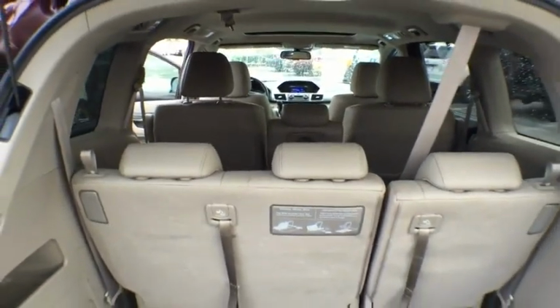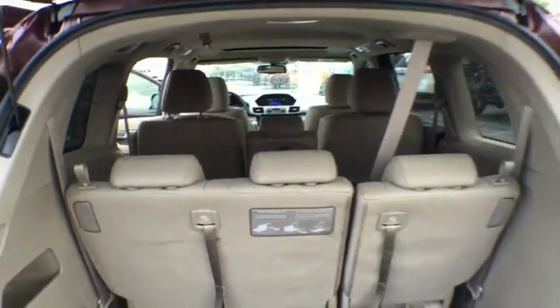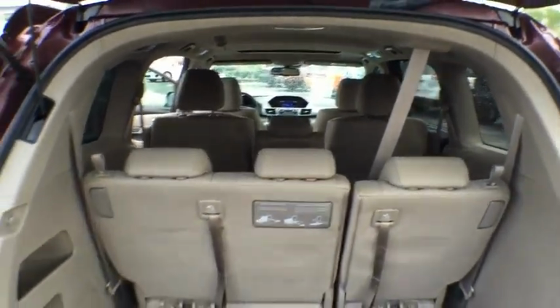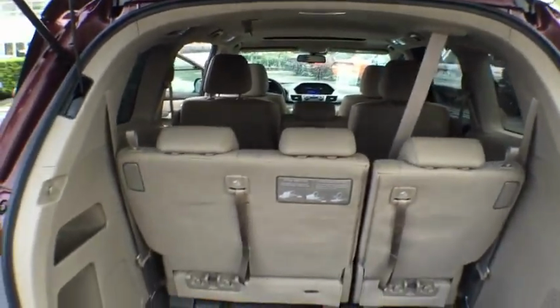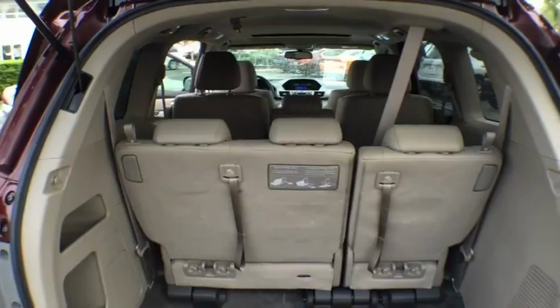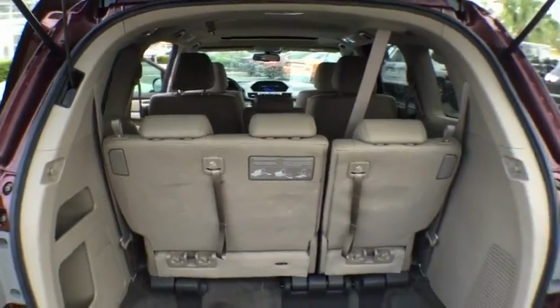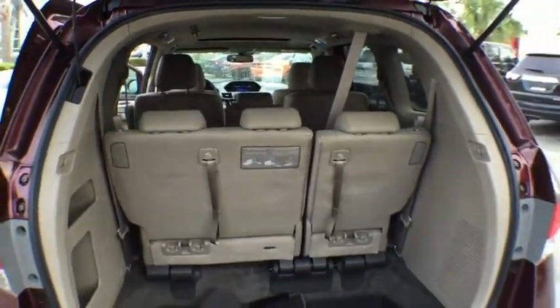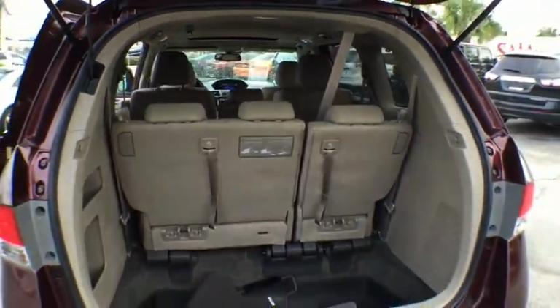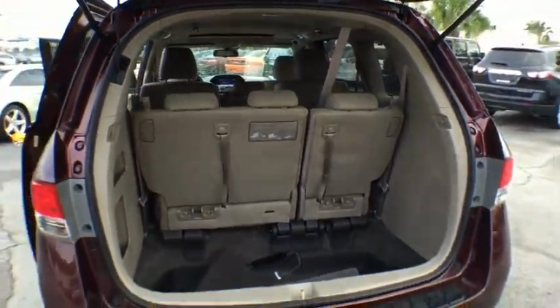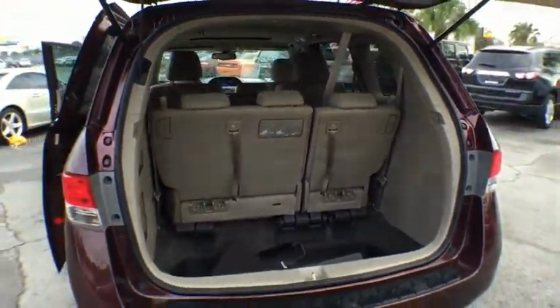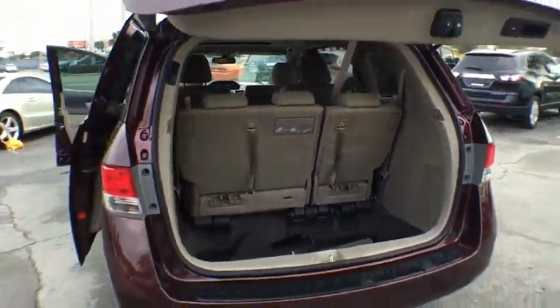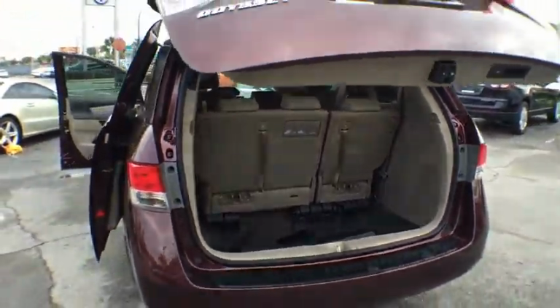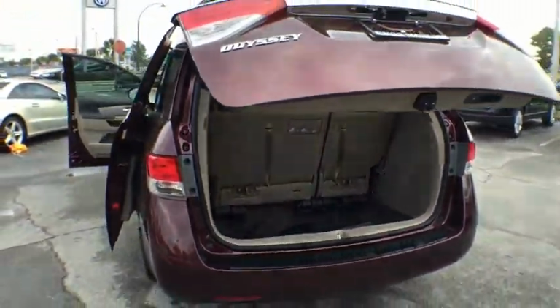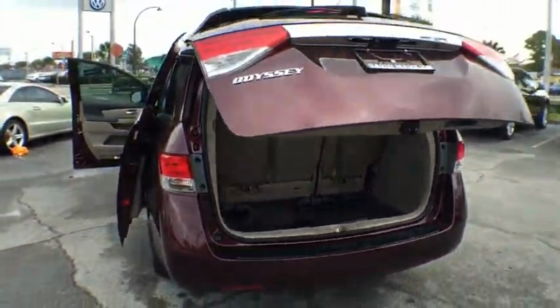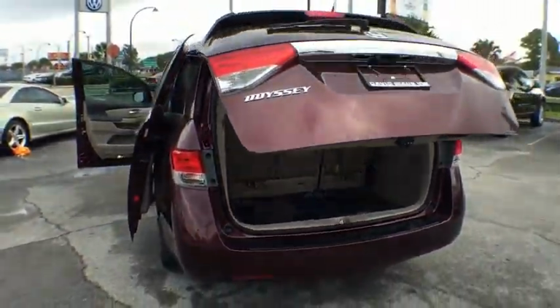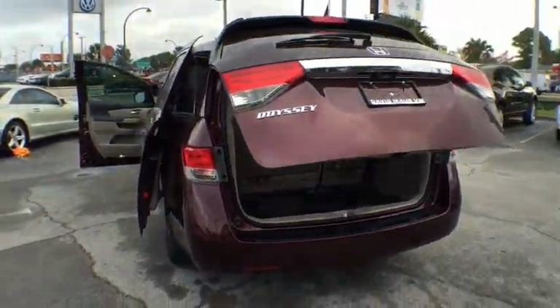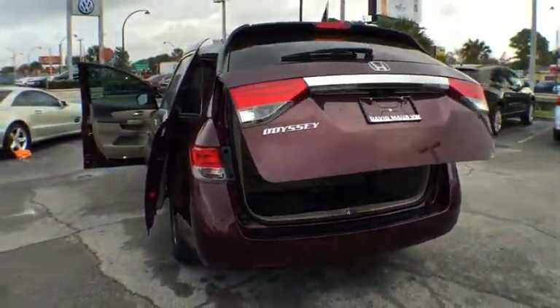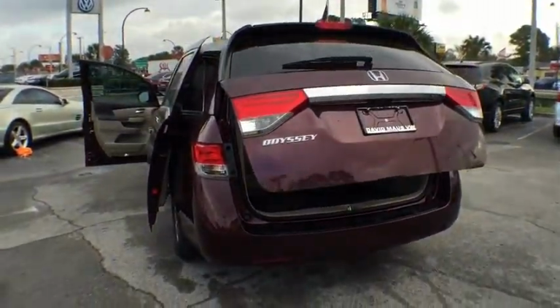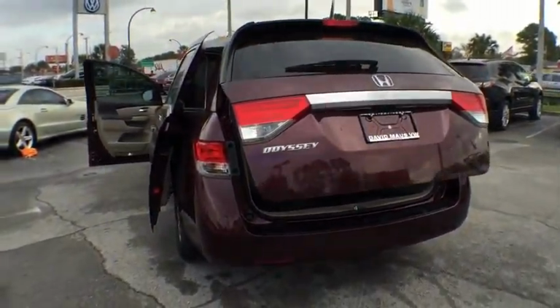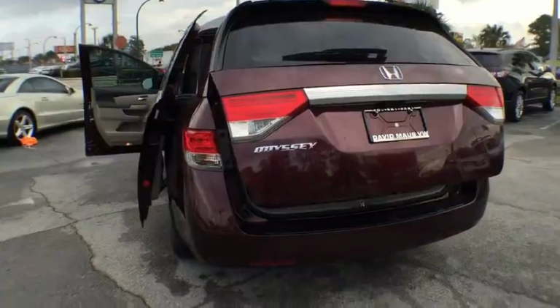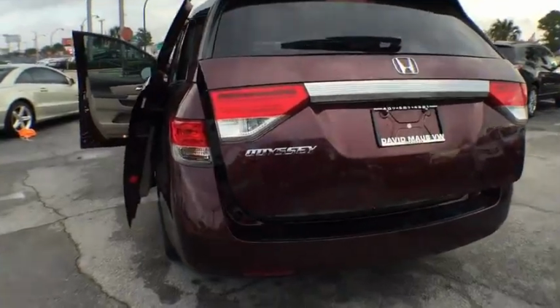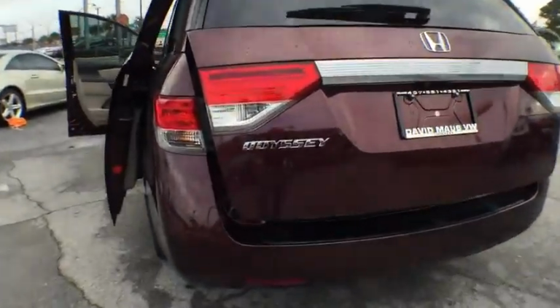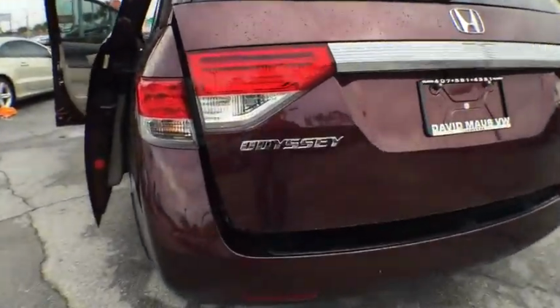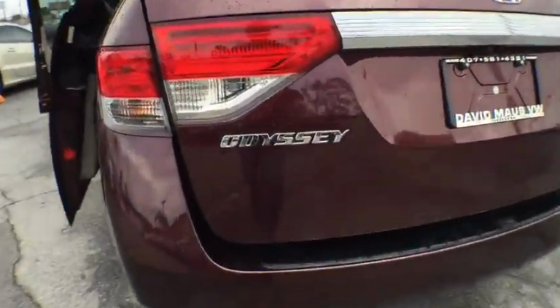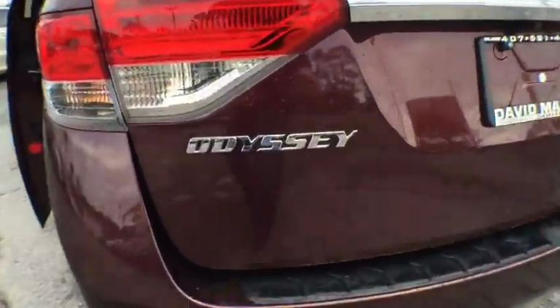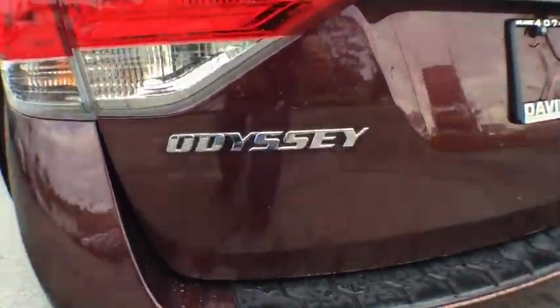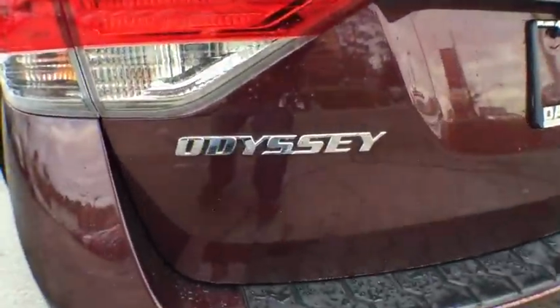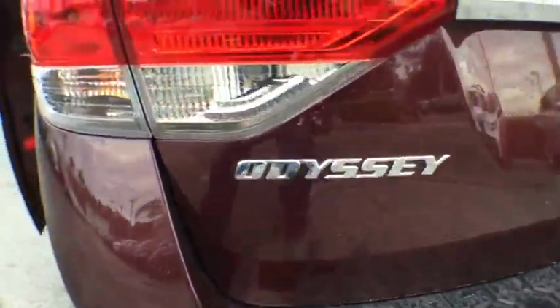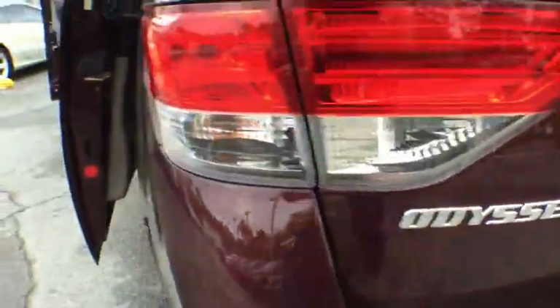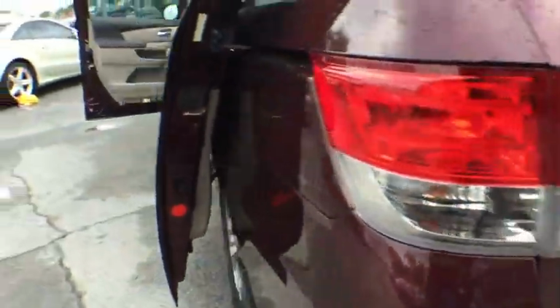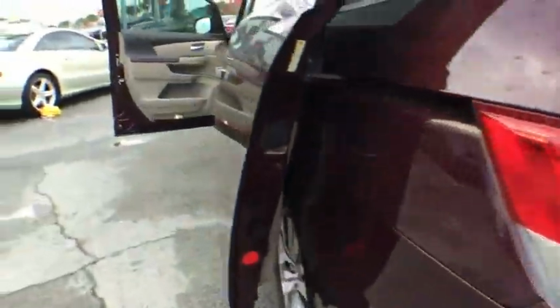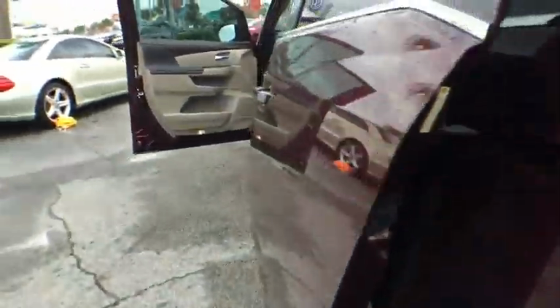Power windows, security system, brake assist, power moonroof, remote keyless entry, panic alarm. This beauty will make even your house keys jealous. Drive it today.